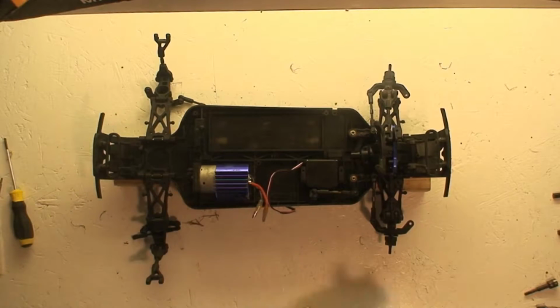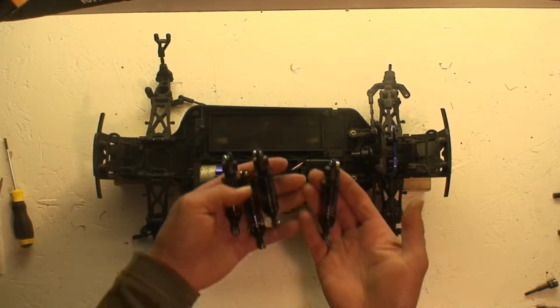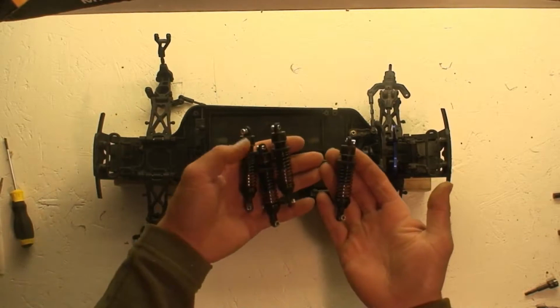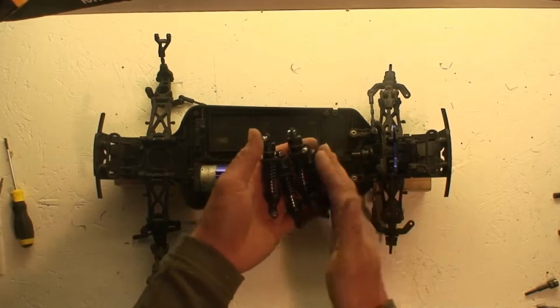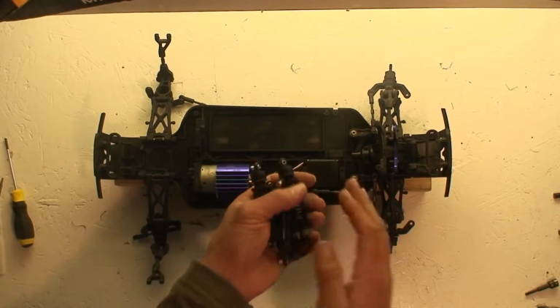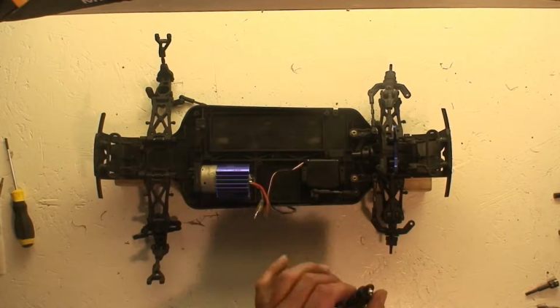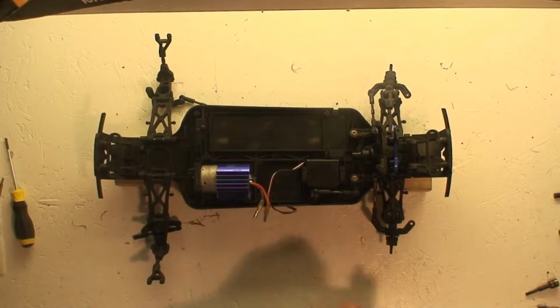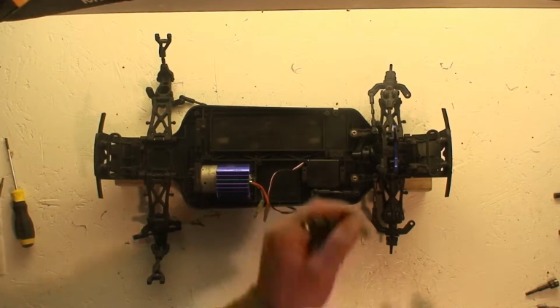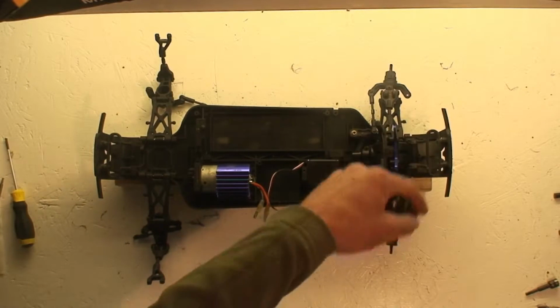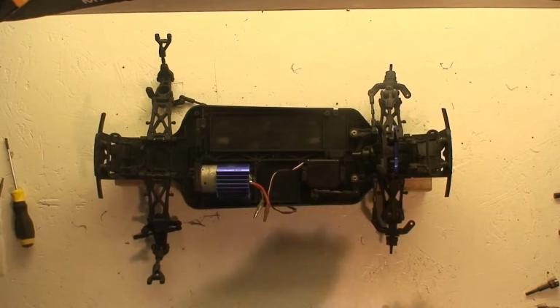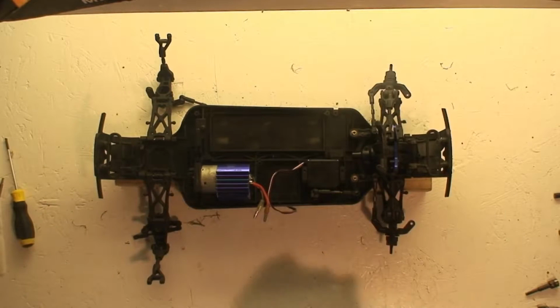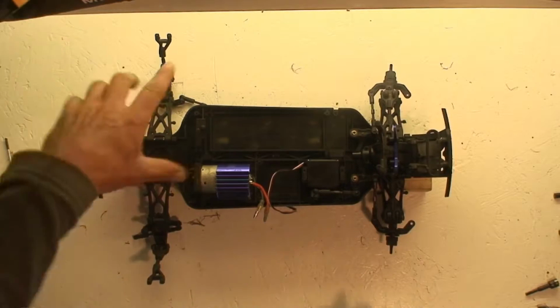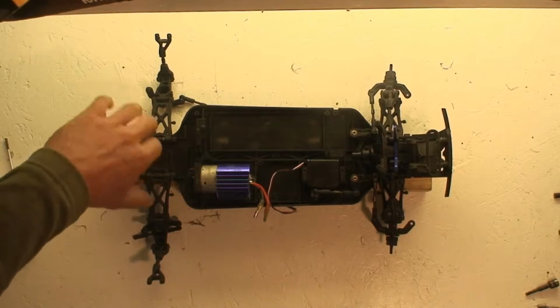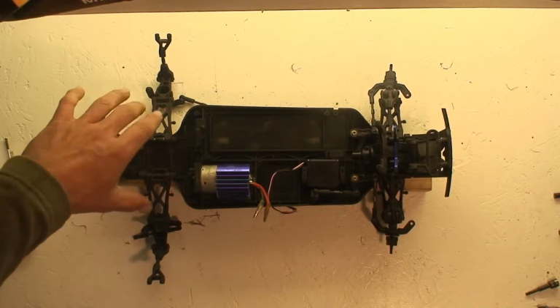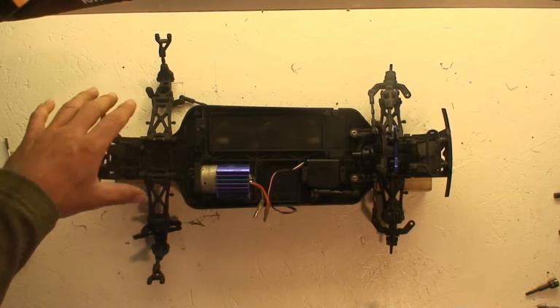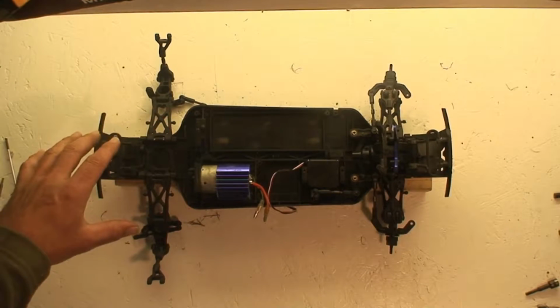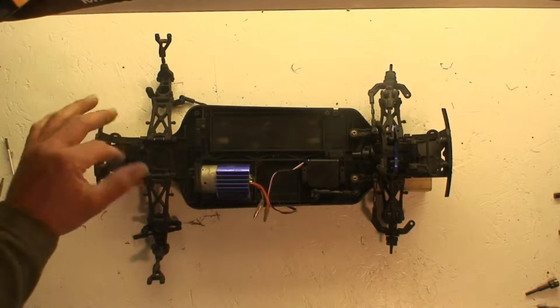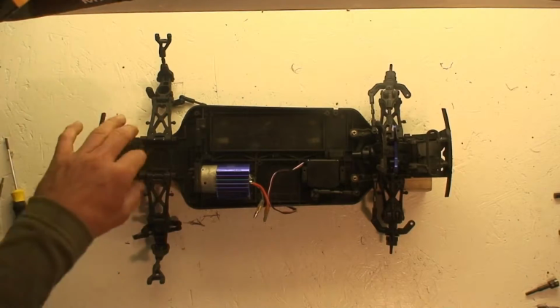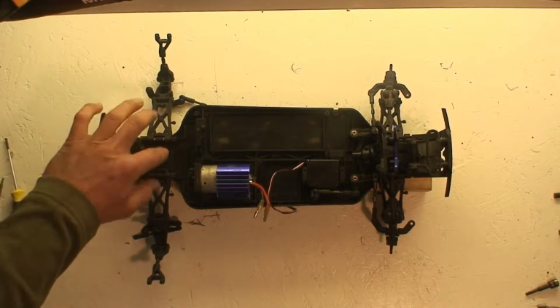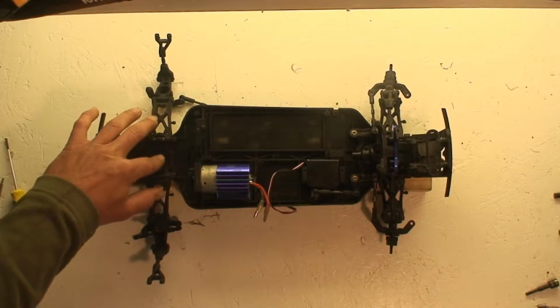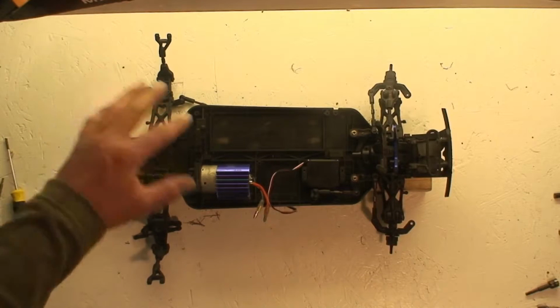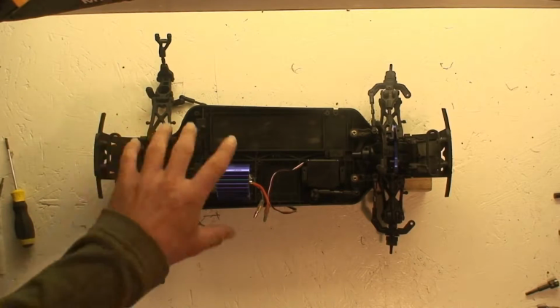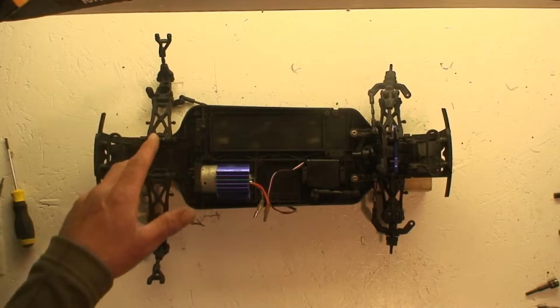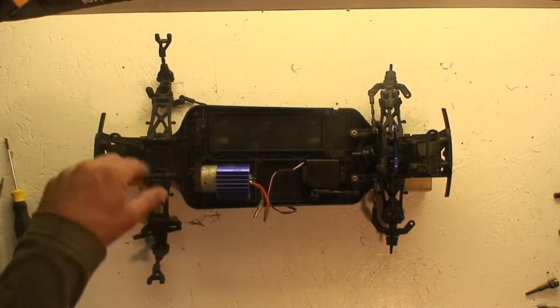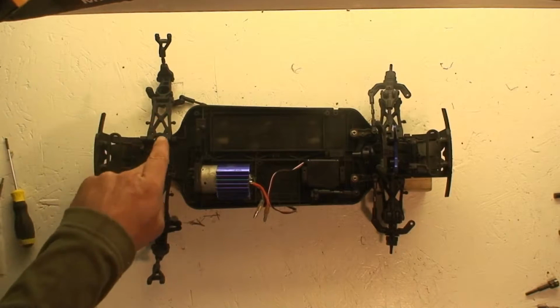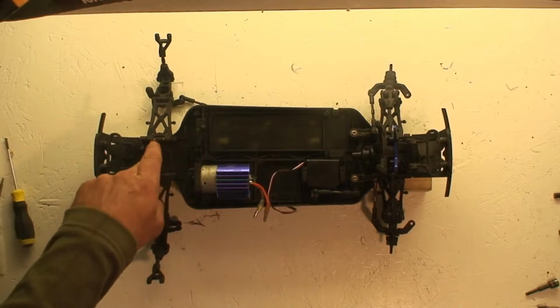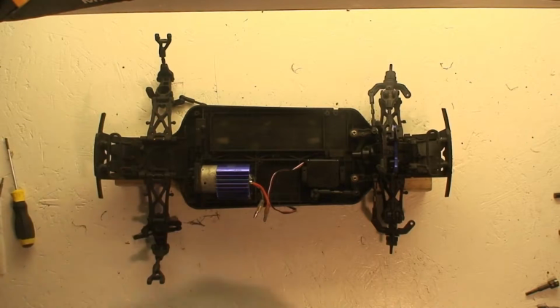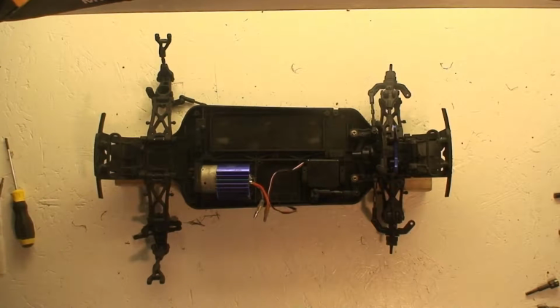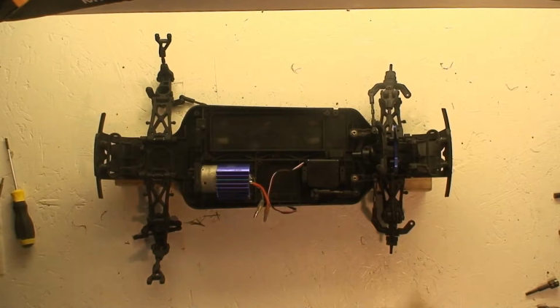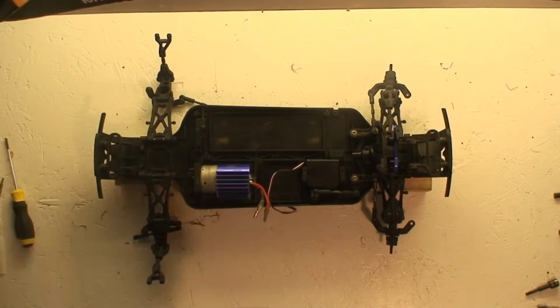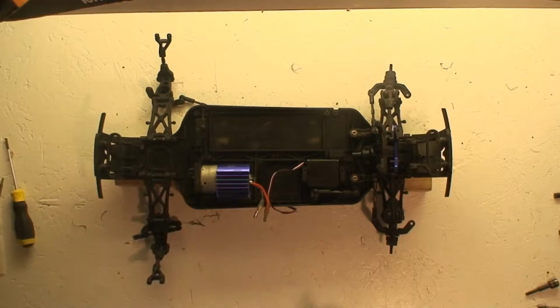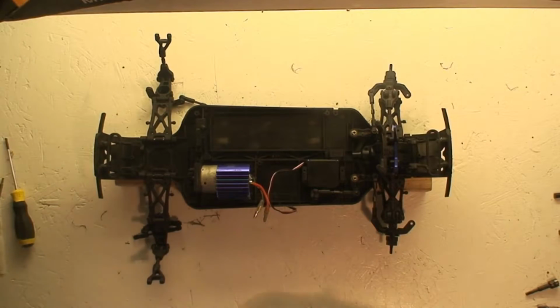With the shocks all now put back together, I can install the two back on the front. But I can't put the two back on the rear yet, because I haven't got the diff in. And also because I want to do brushless, I'm not putting it back in yet. So I'll just put the two front ones back on.